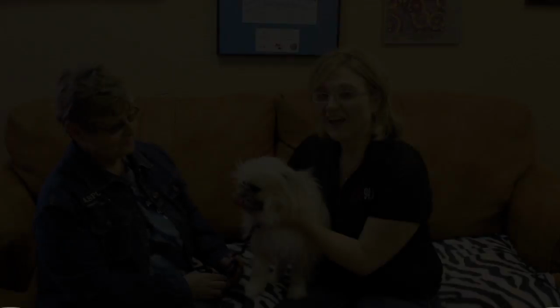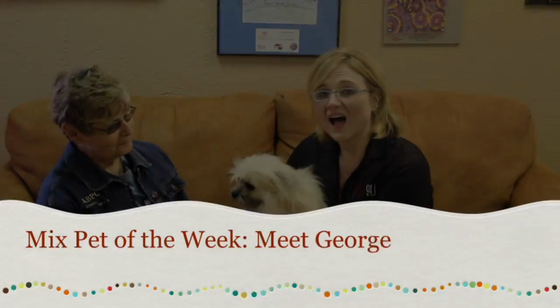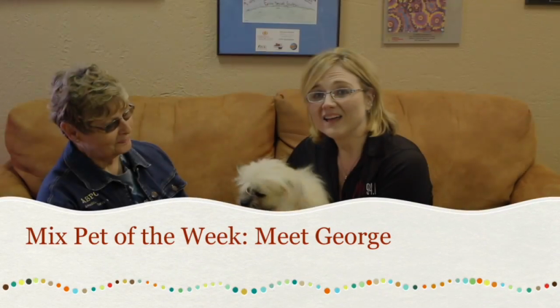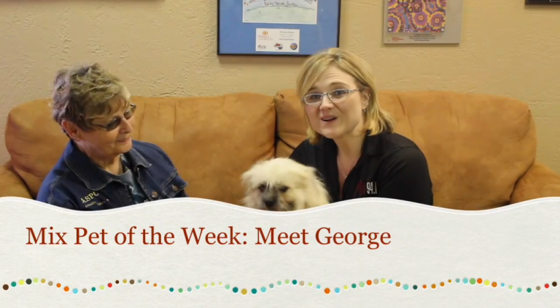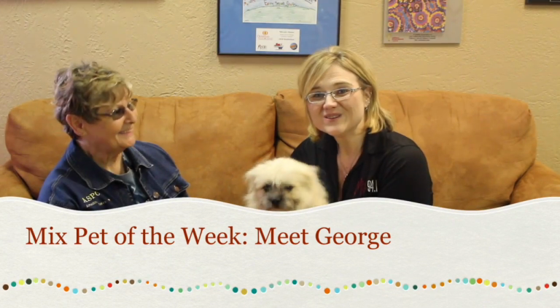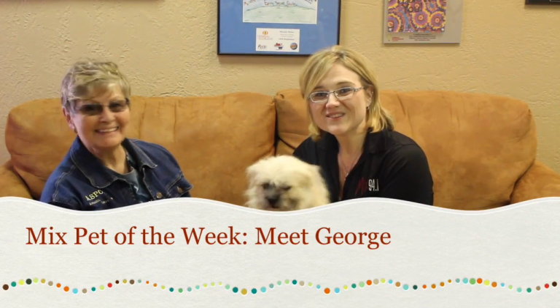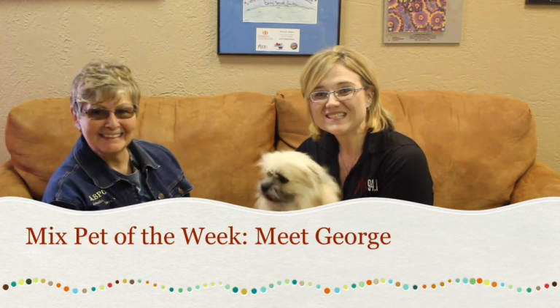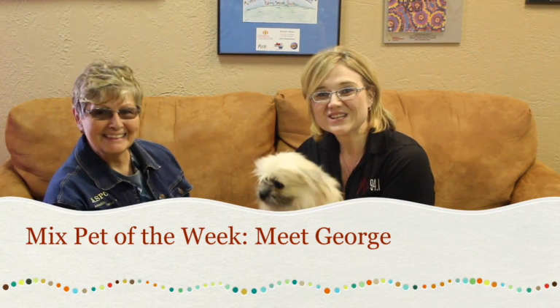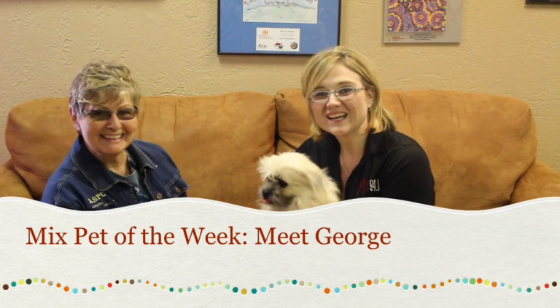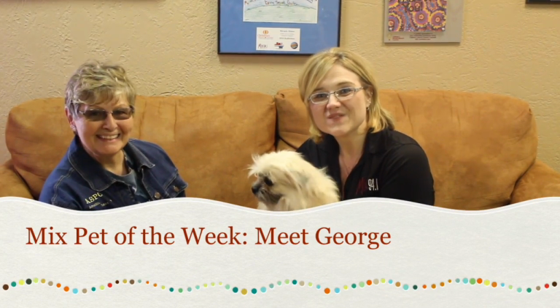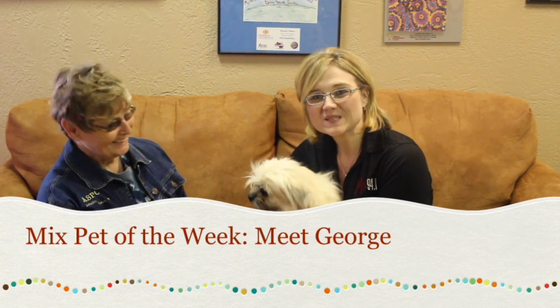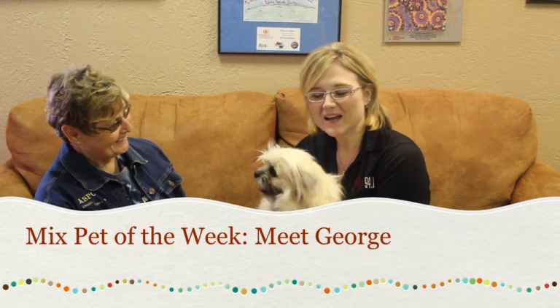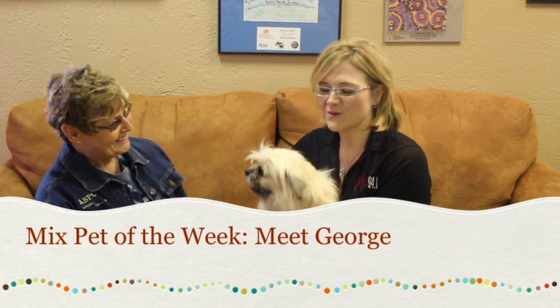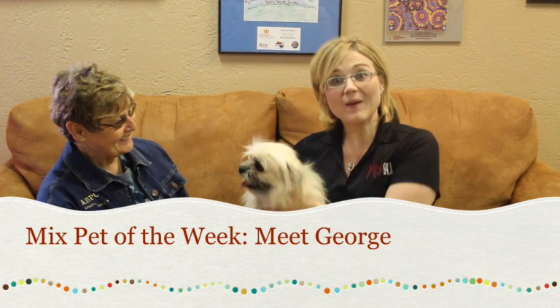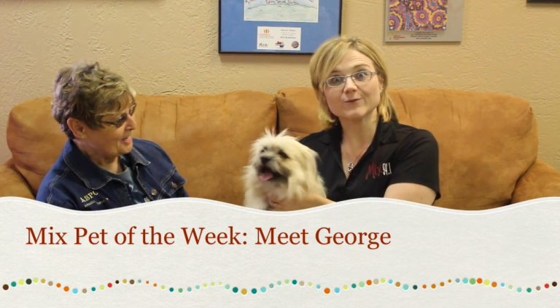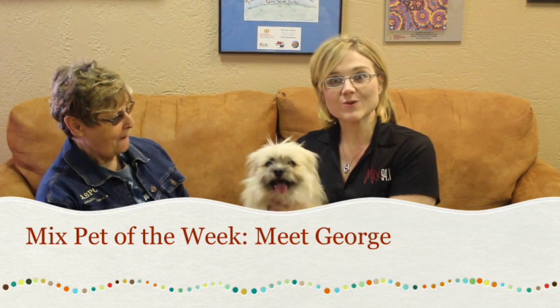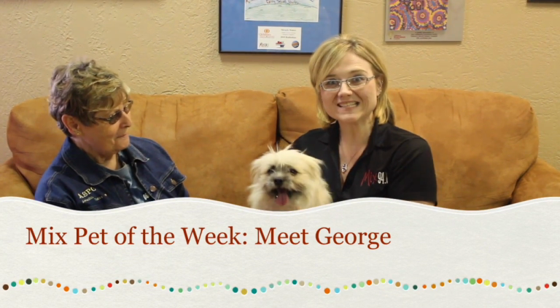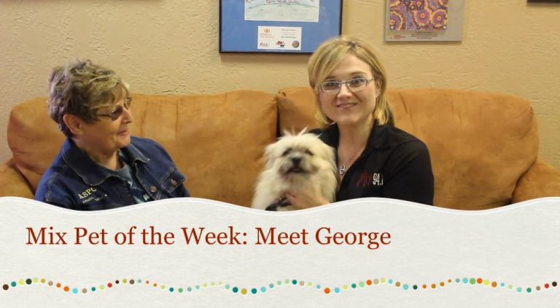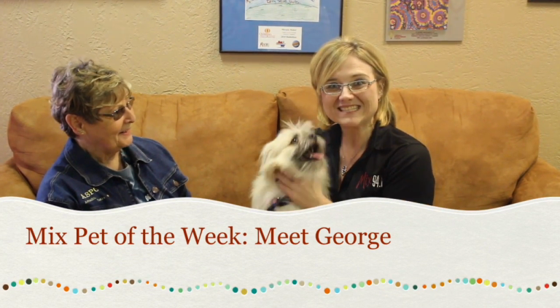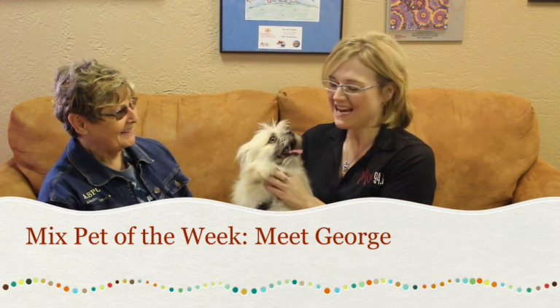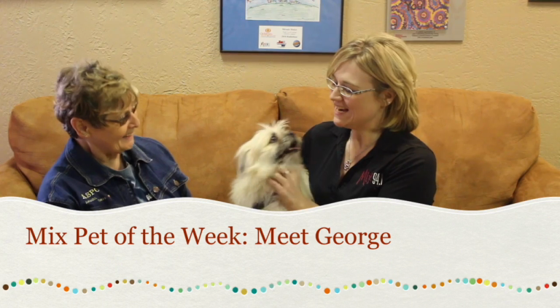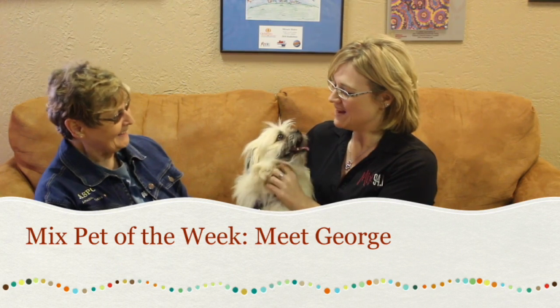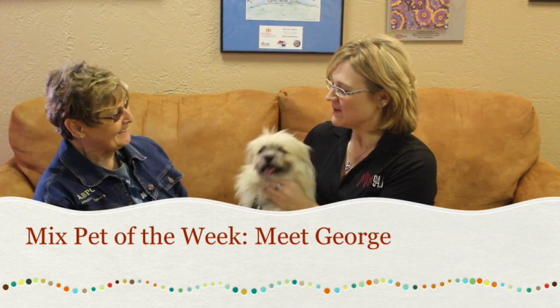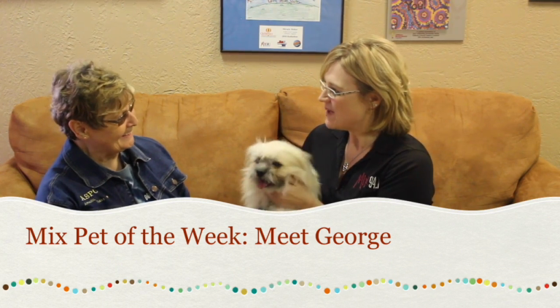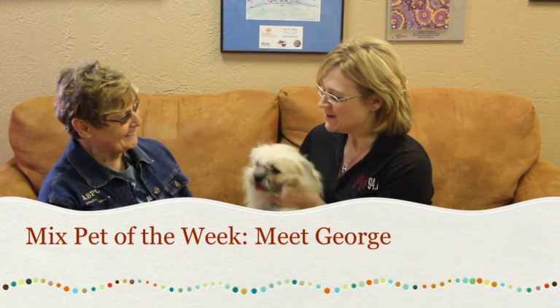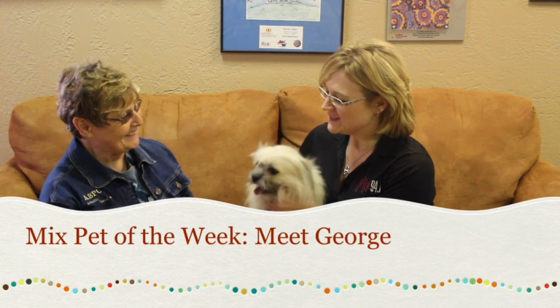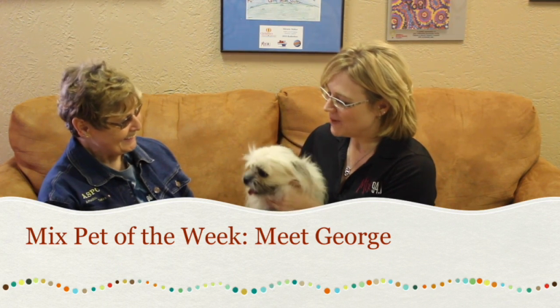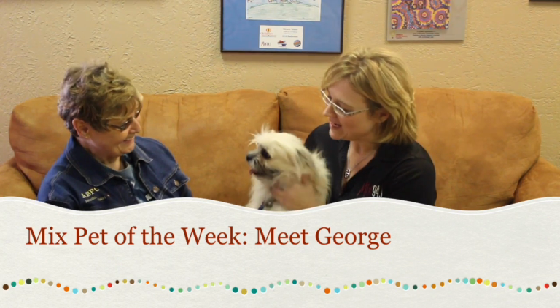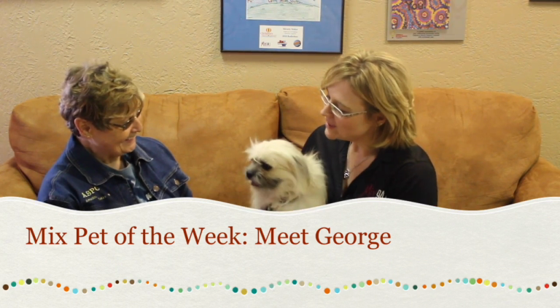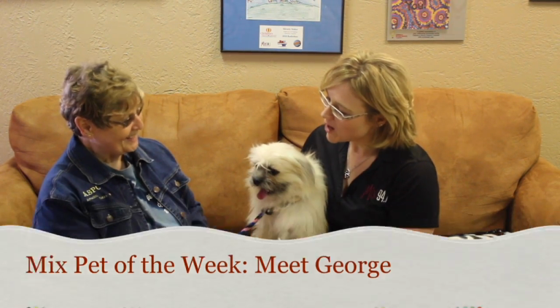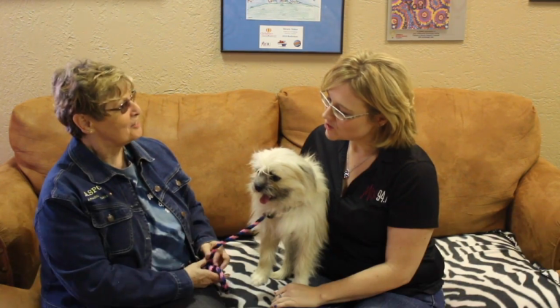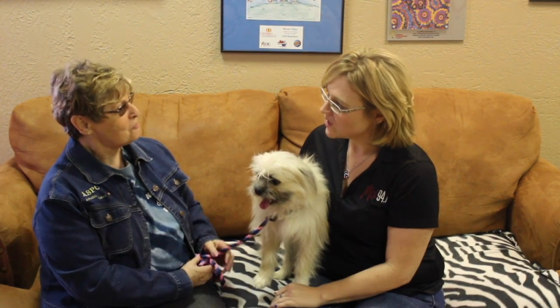Hi, and welcome to another edition of the Mixed Pet of the Week, back for 2017. We've got Patty with us, and Patty, you brought us George.